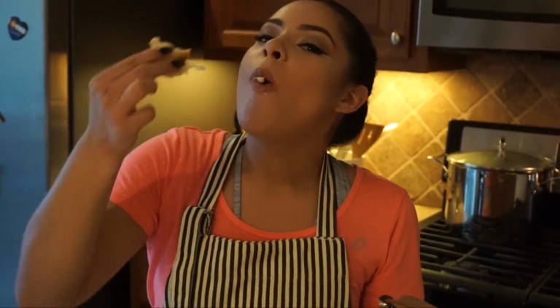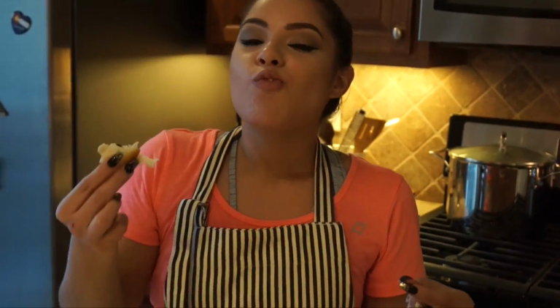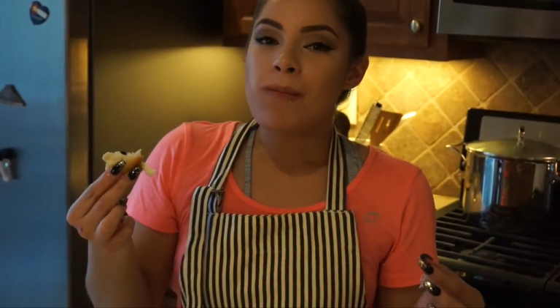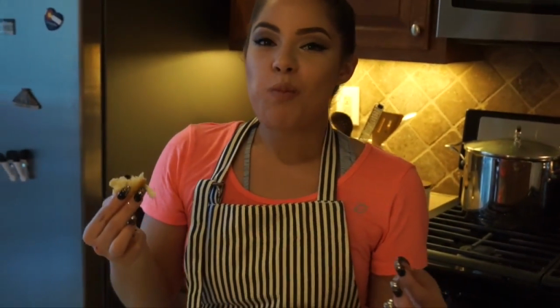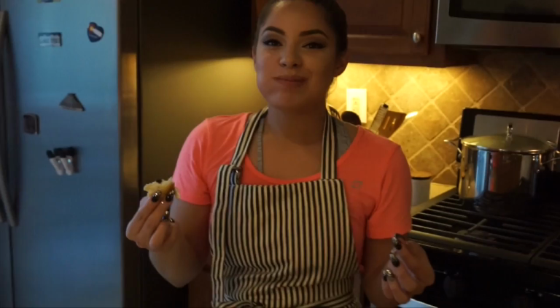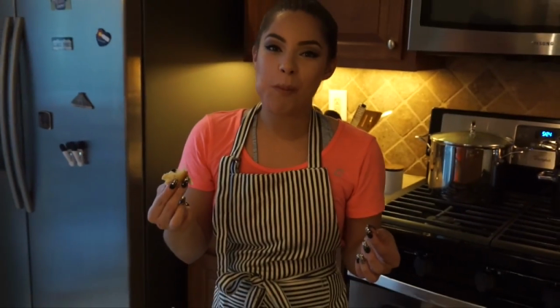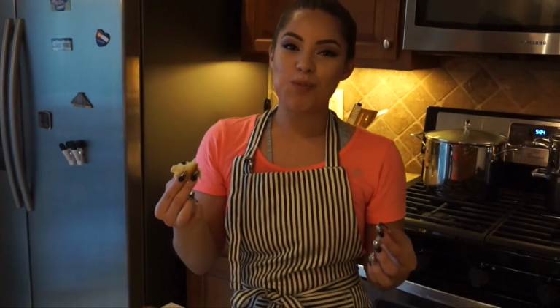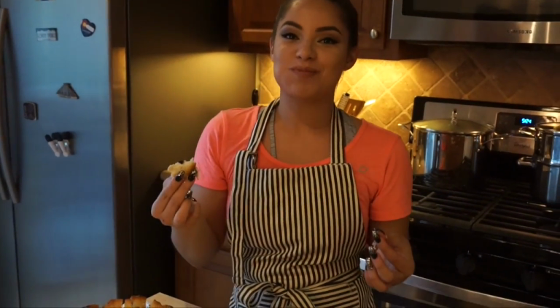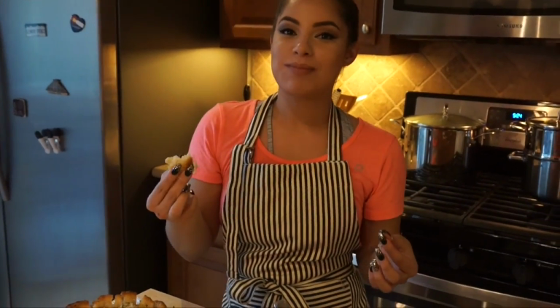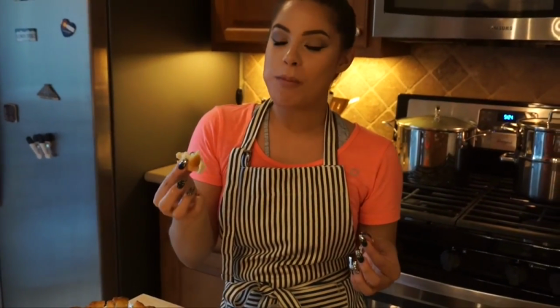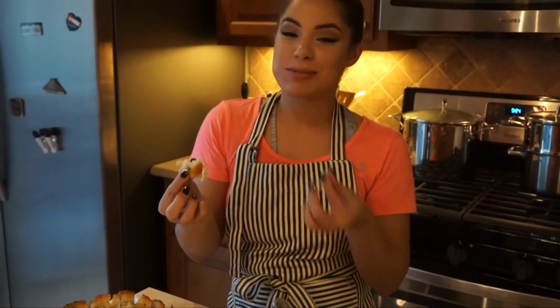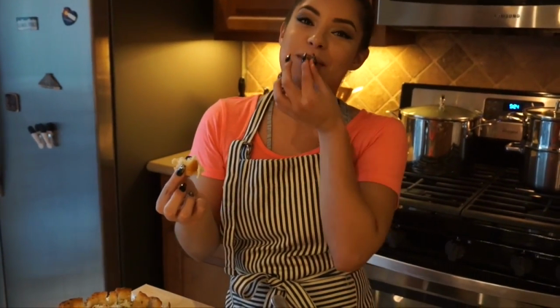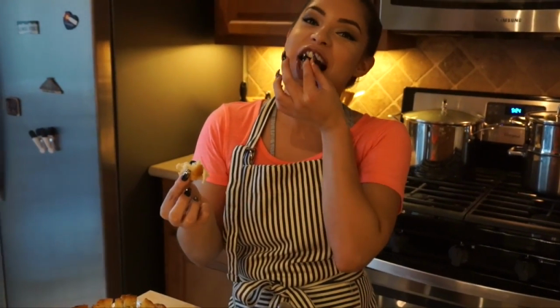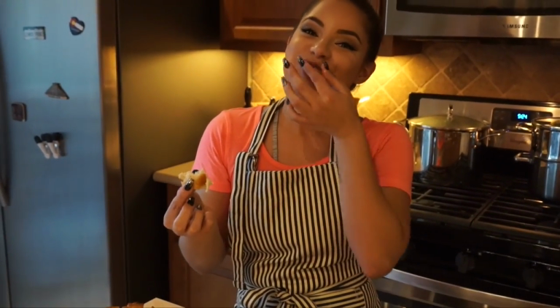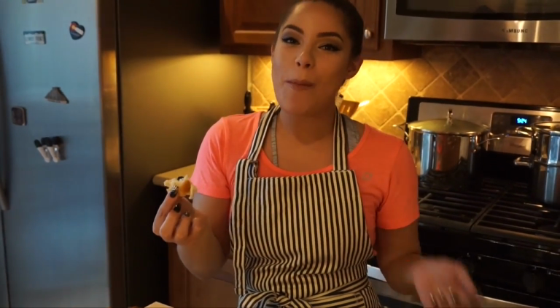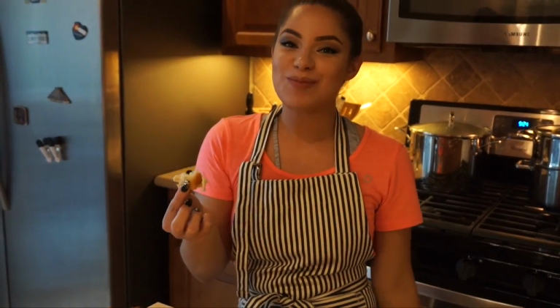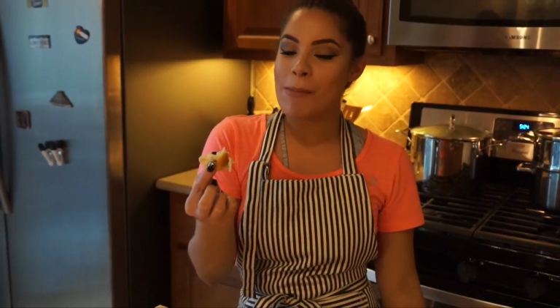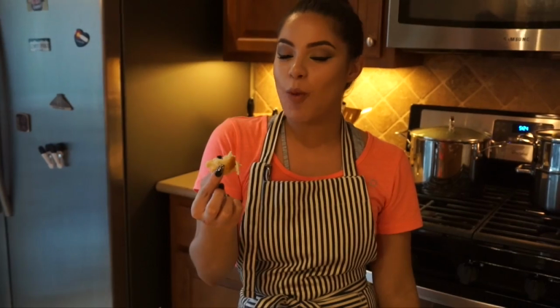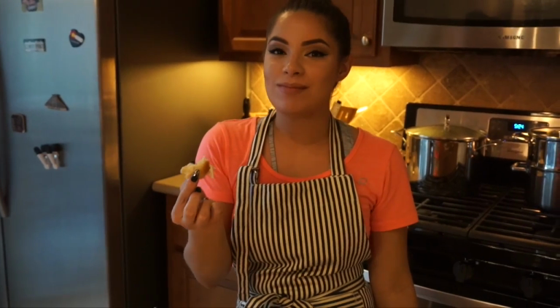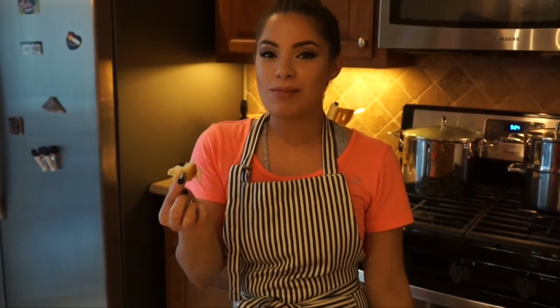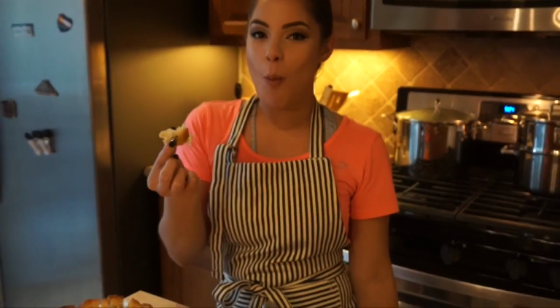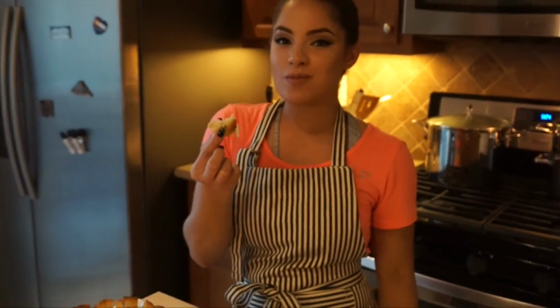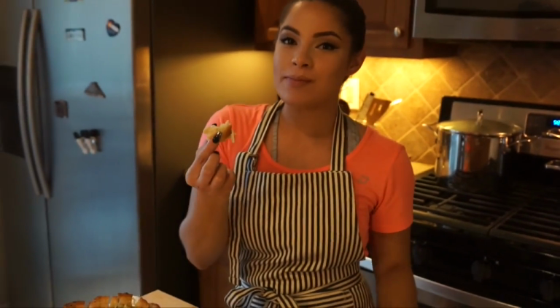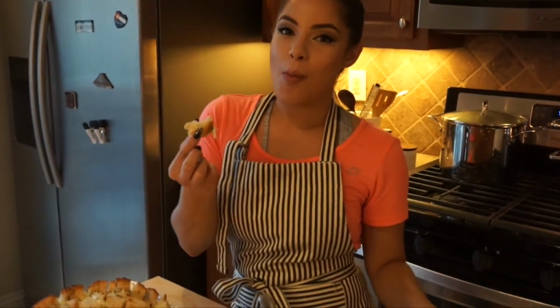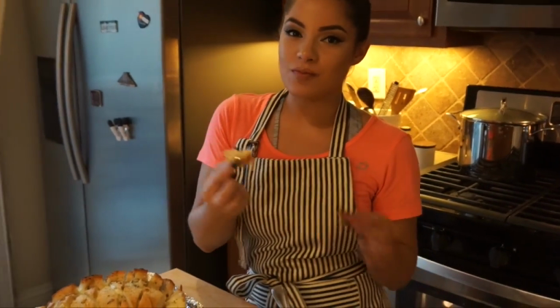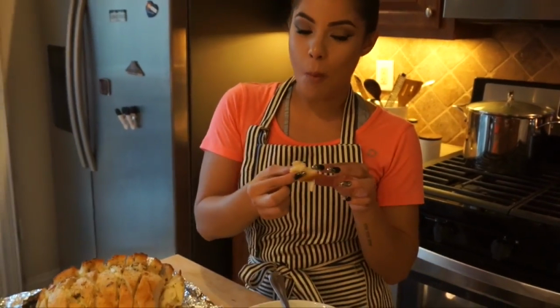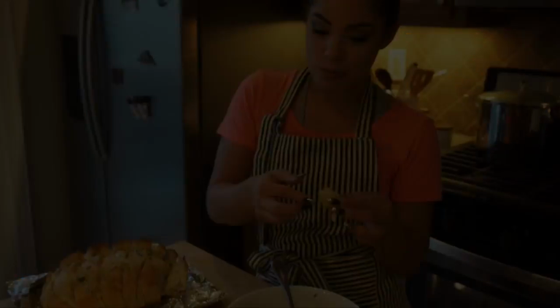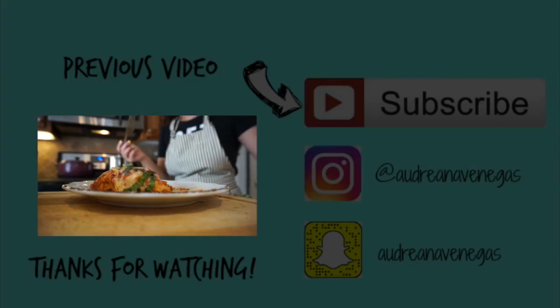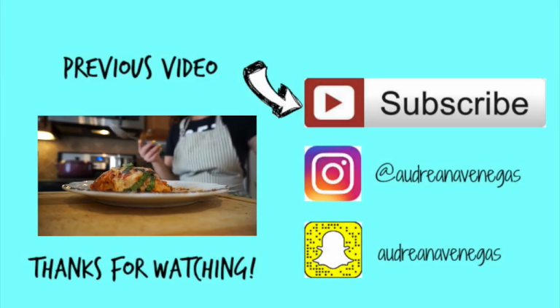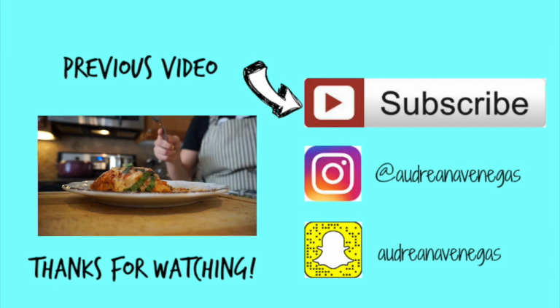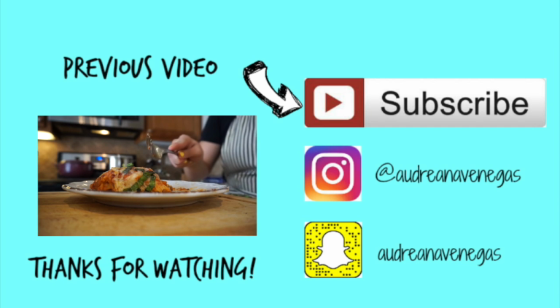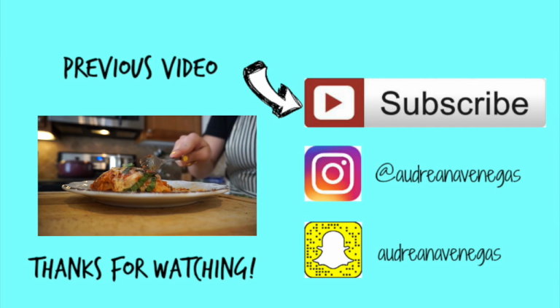Thank you guys for watching, hope you loved the video and enjoy the recipe. Please like and subscribe, and feel free to leave comments or suggestions for any future videos you'd like to see down below. Thanks again, see you next time.